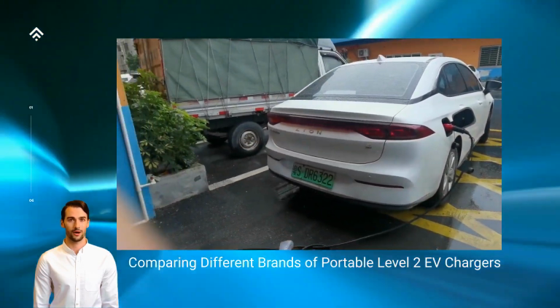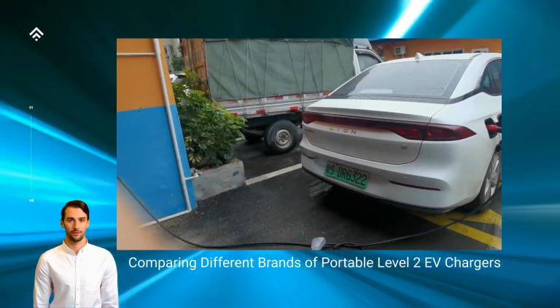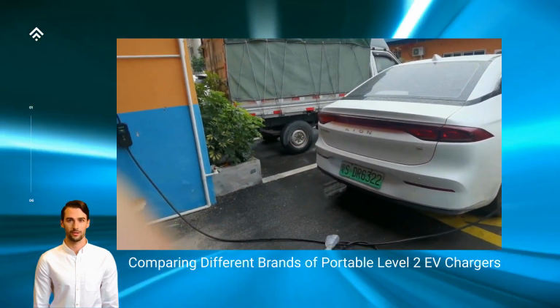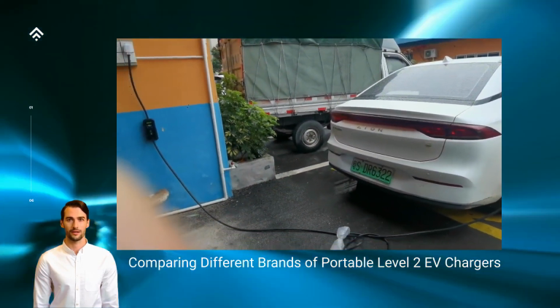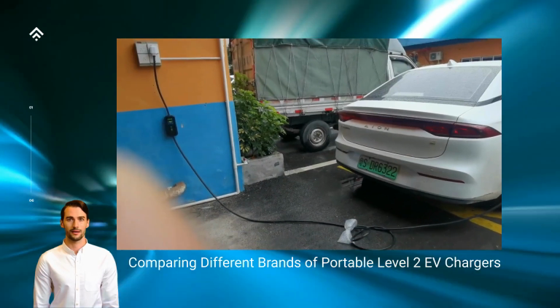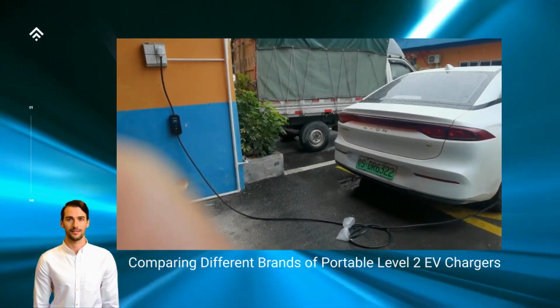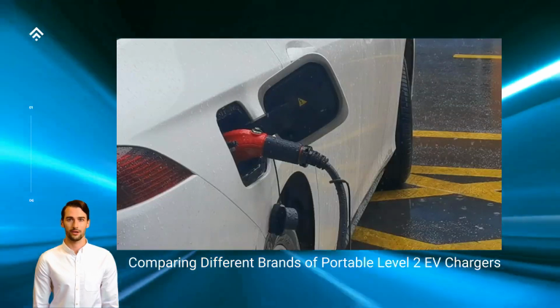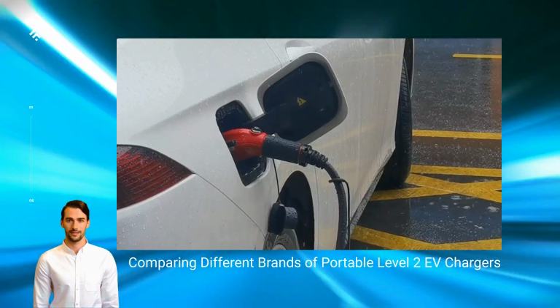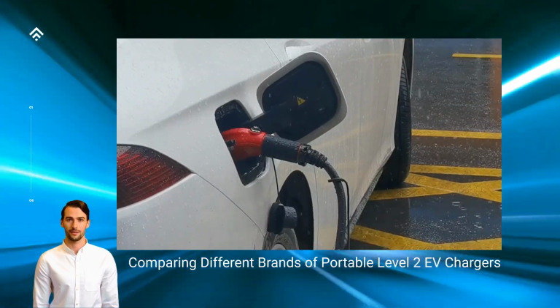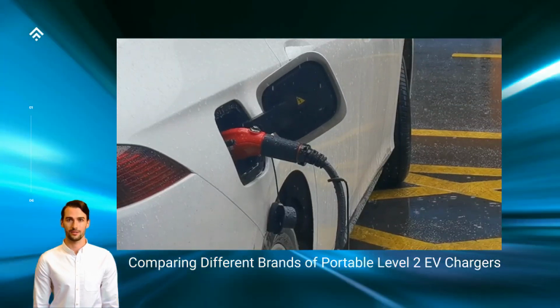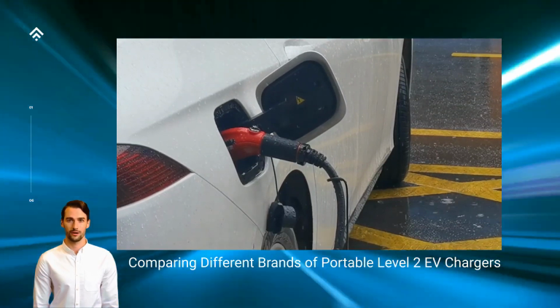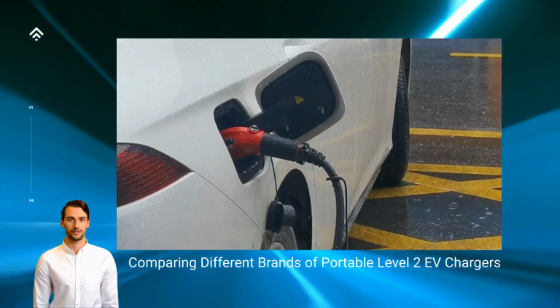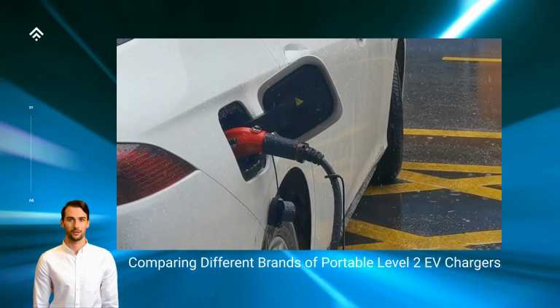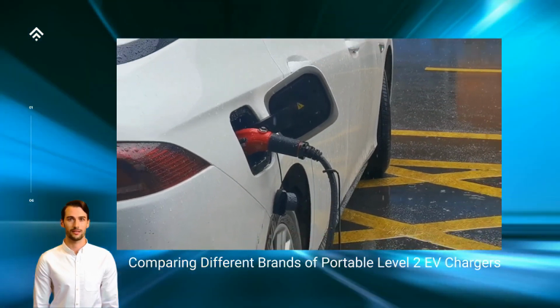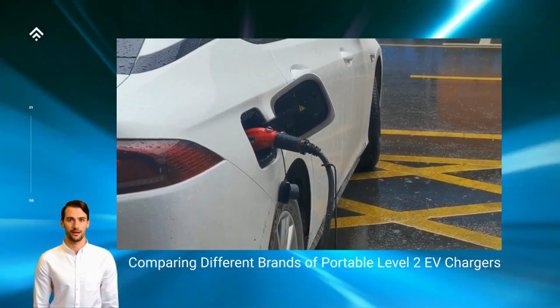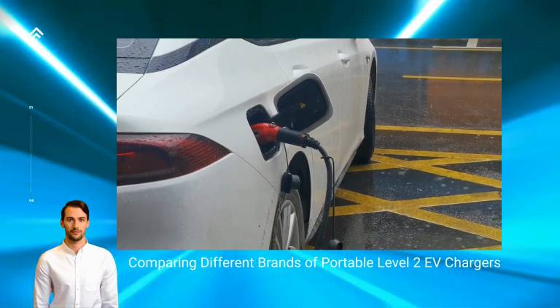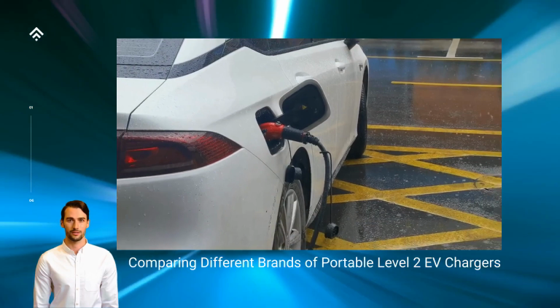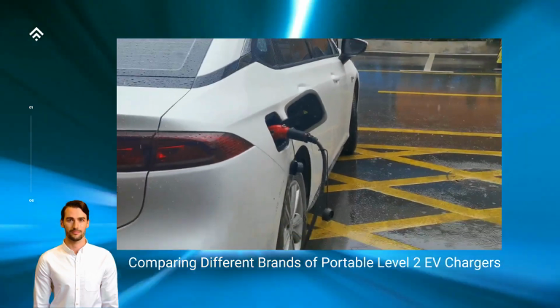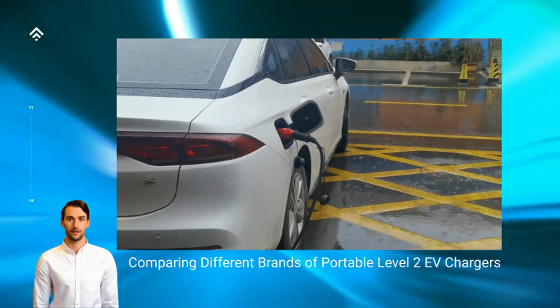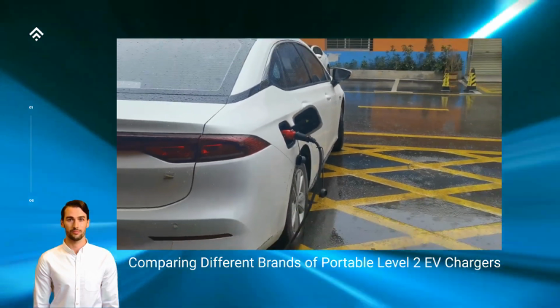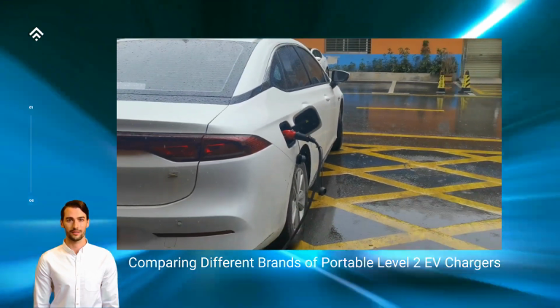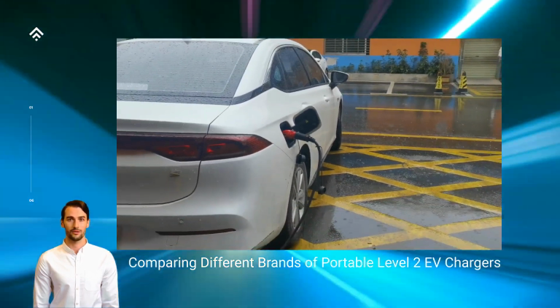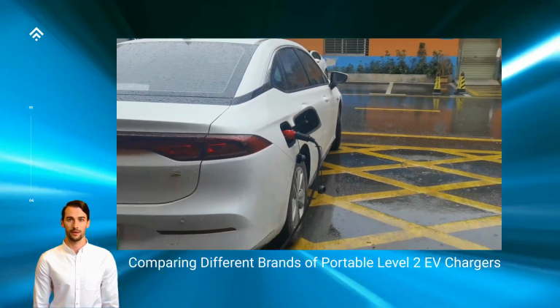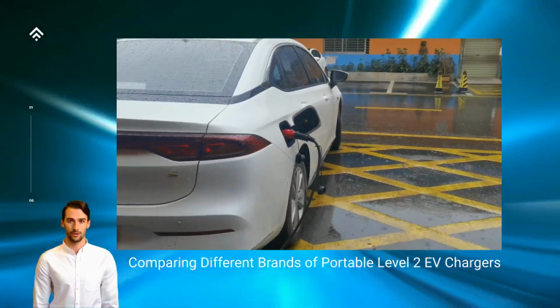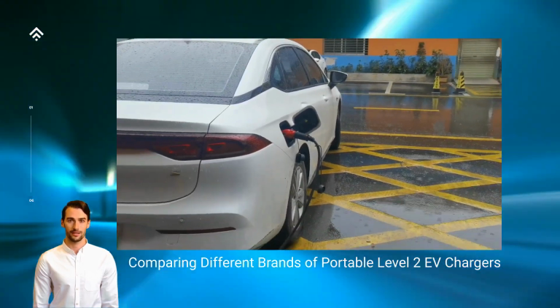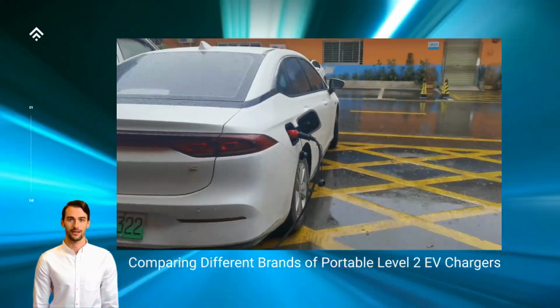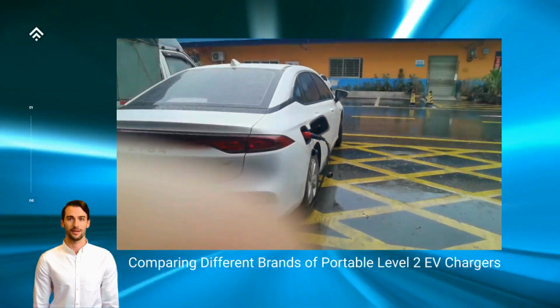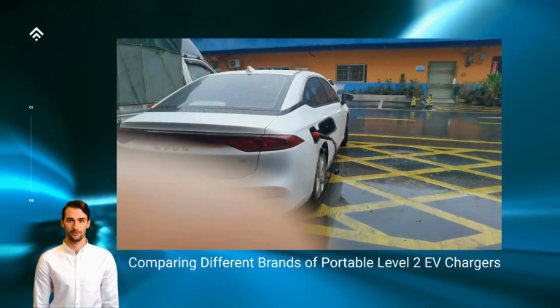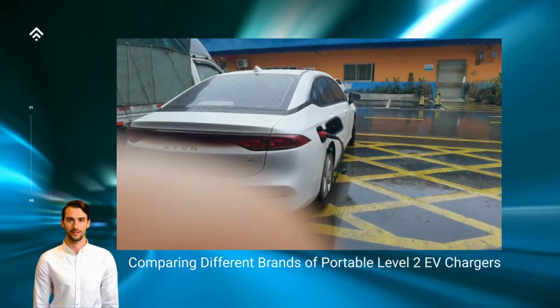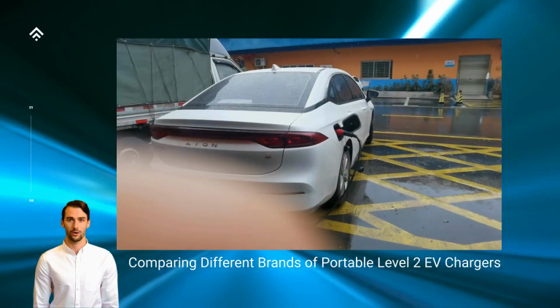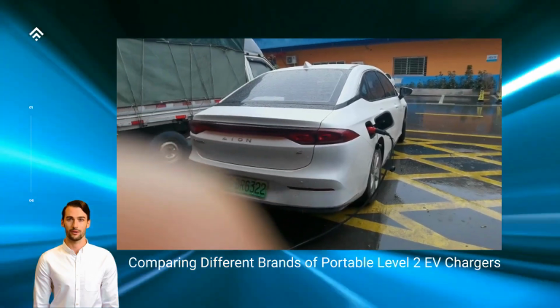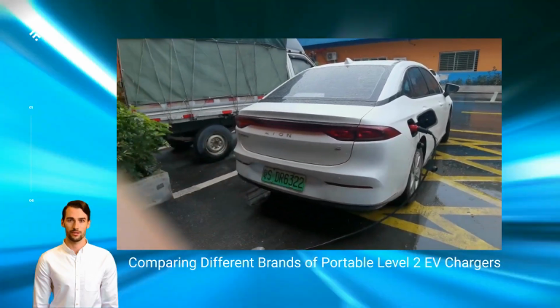Additionally, utilizing a portable charger eliminates the need for costly installations or modifications to your residential electric infrastructure. It also provides an alternative to public charging stations that may involve fees or require membership.